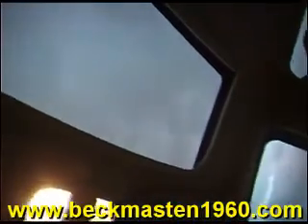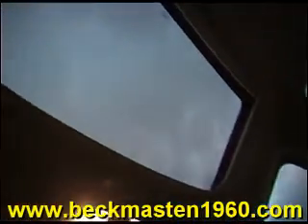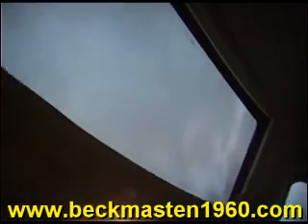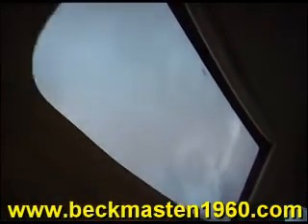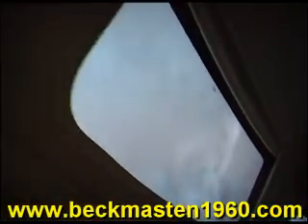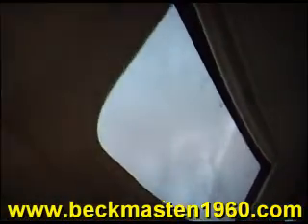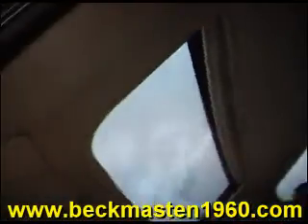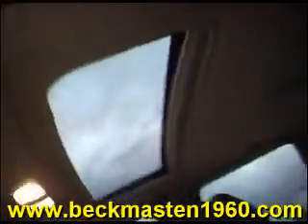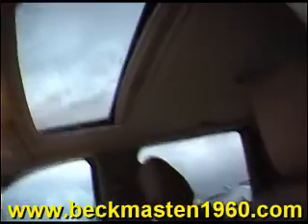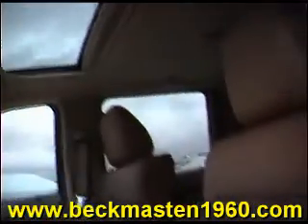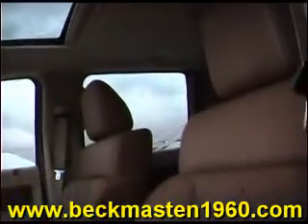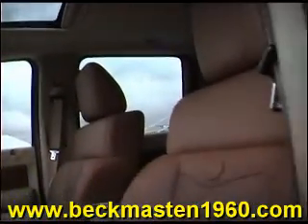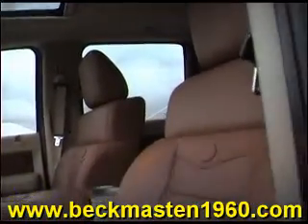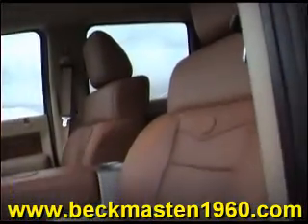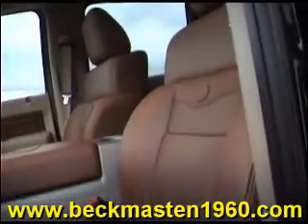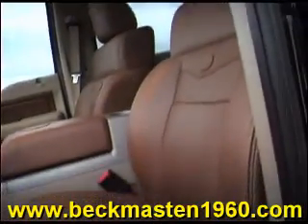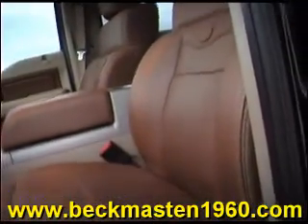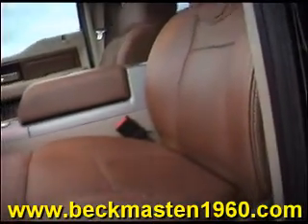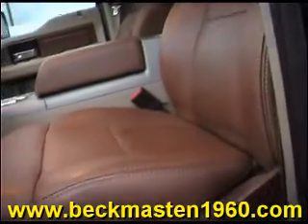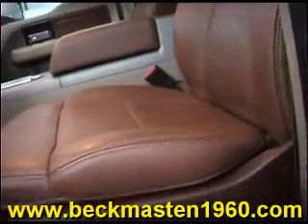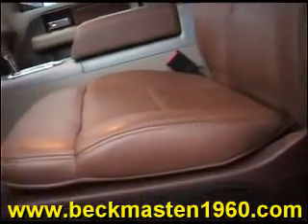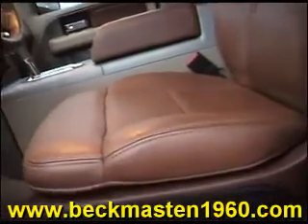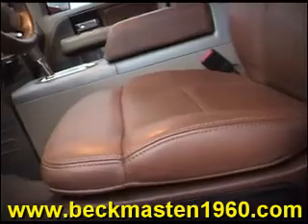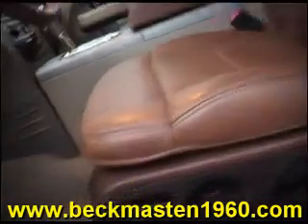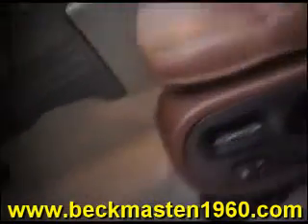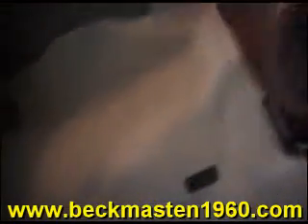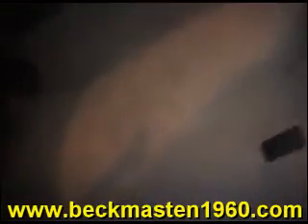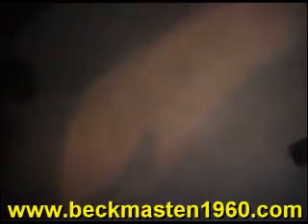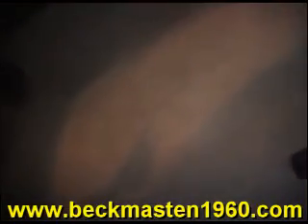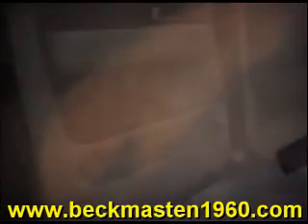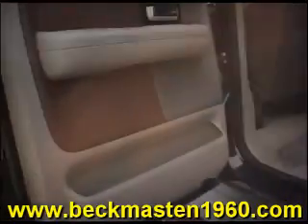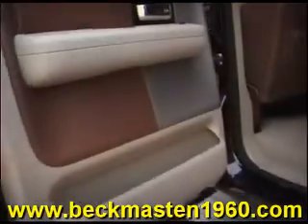An outstandingly clean leather interior in excellent condition — no rips, no tears, and no cracks. The carpet is real clean as well.